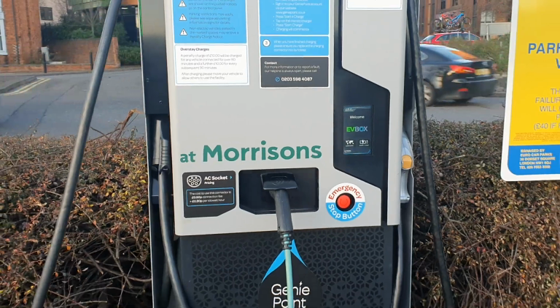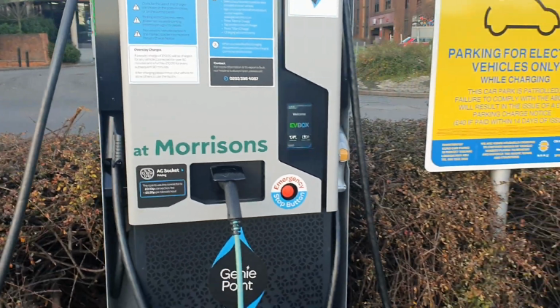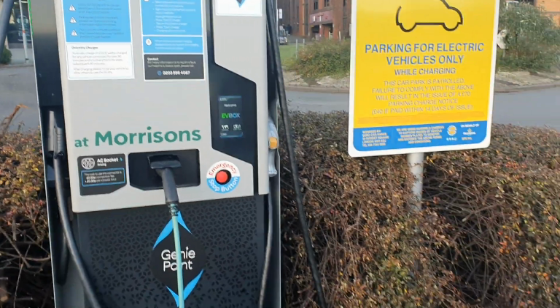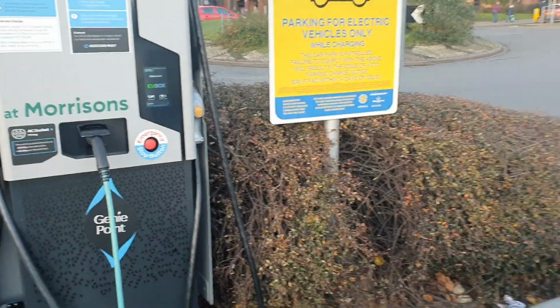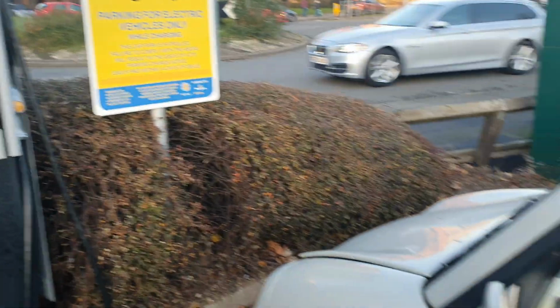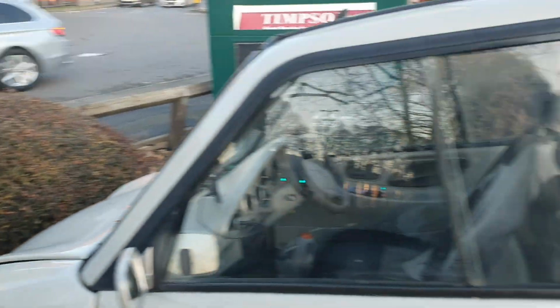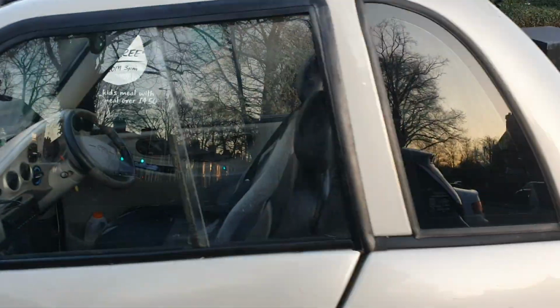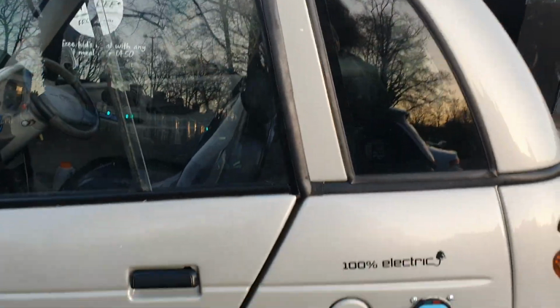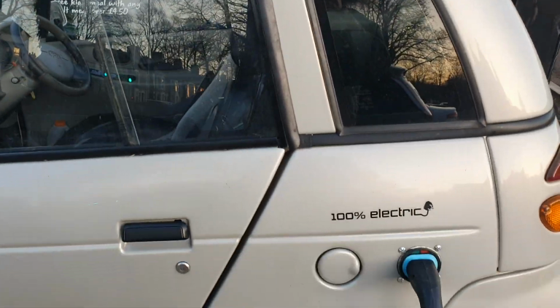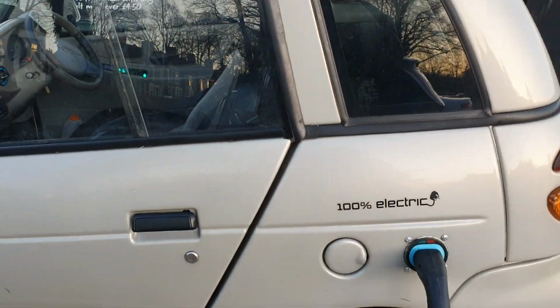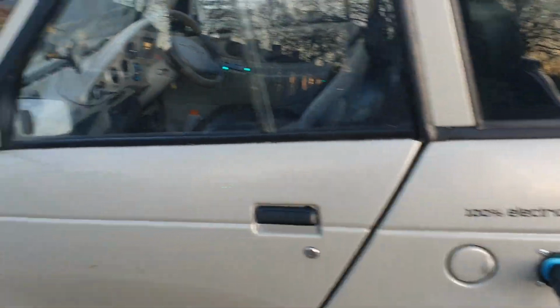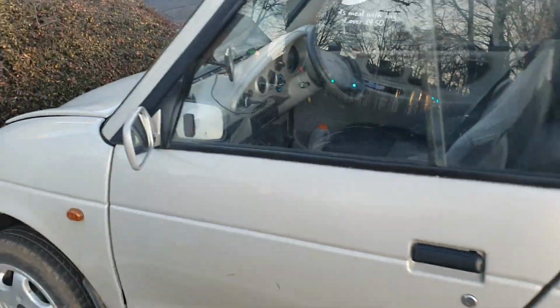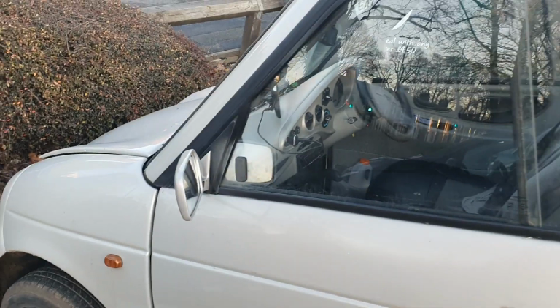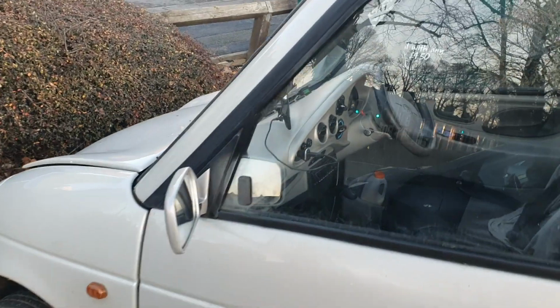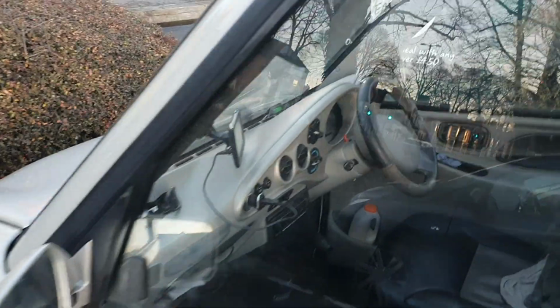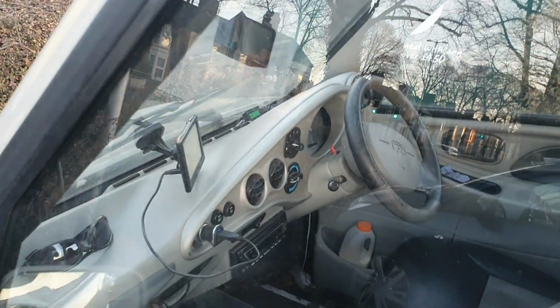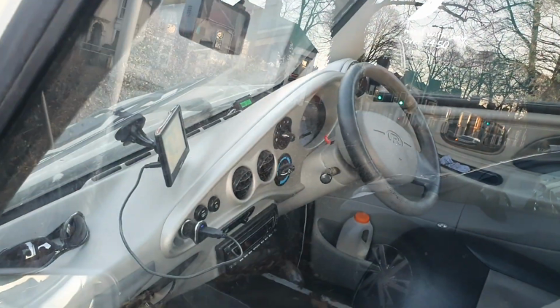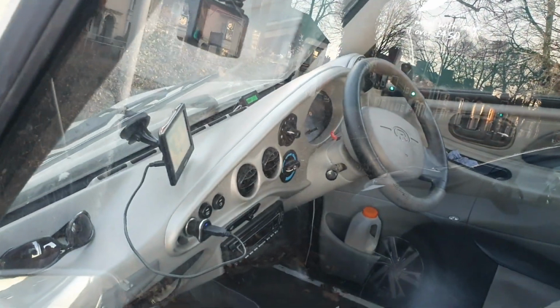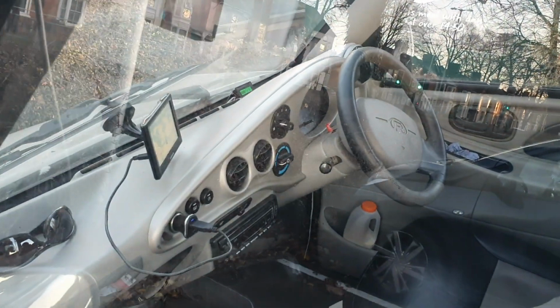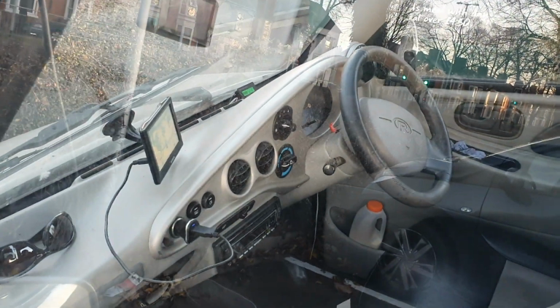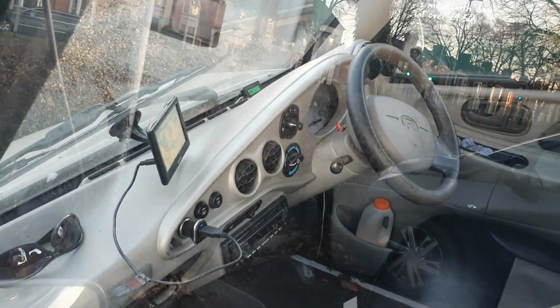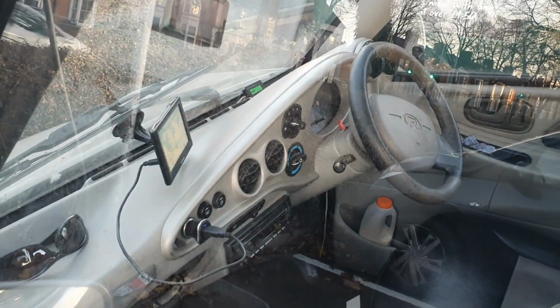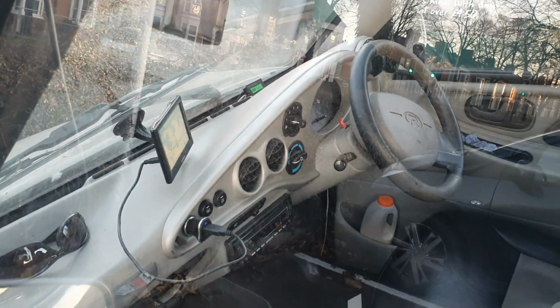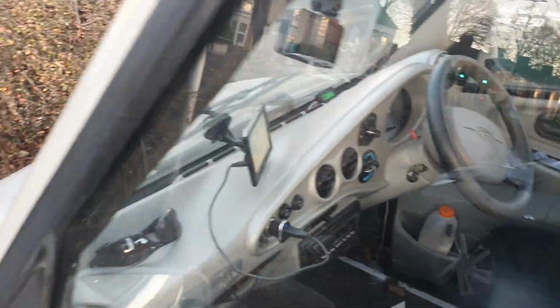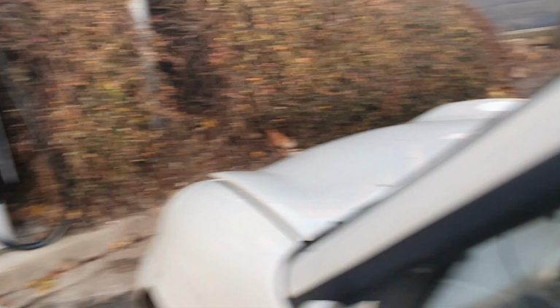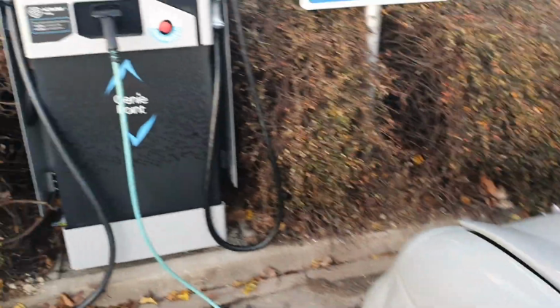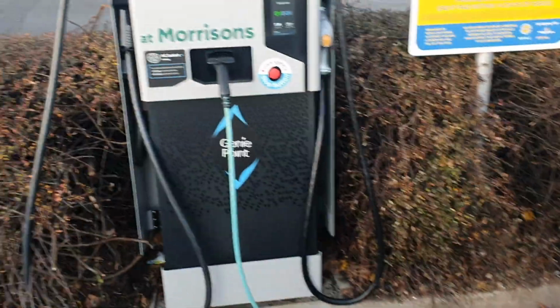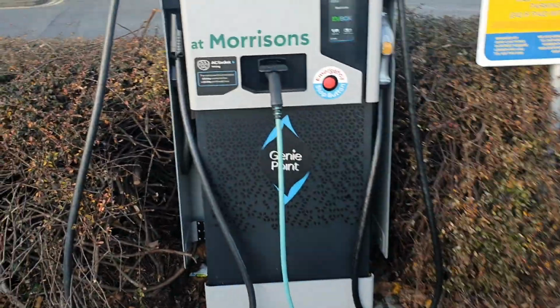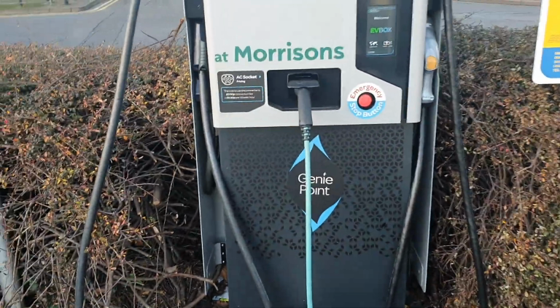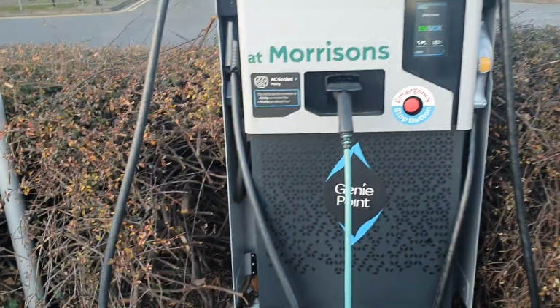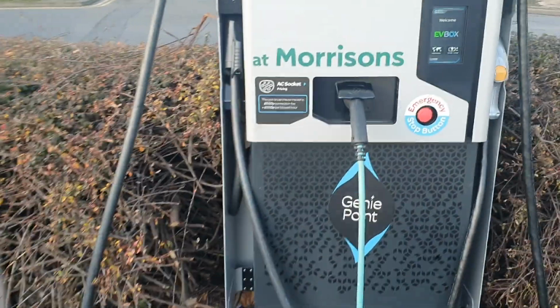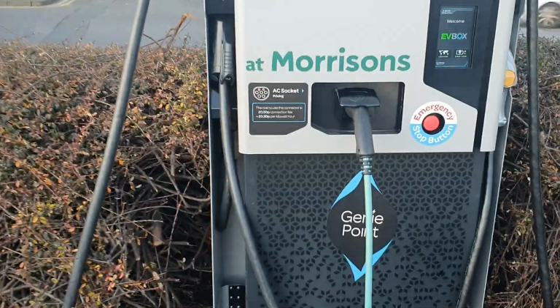Now I'm still able to pull 40 amps on the onboard charger, I just have to watch the voltage because it's a lead-acid charger, and whilst you can charge lithium on it, it's not good to do it all the time.